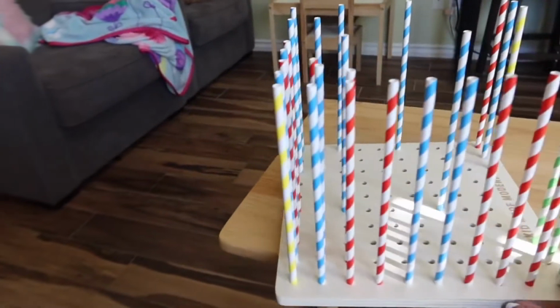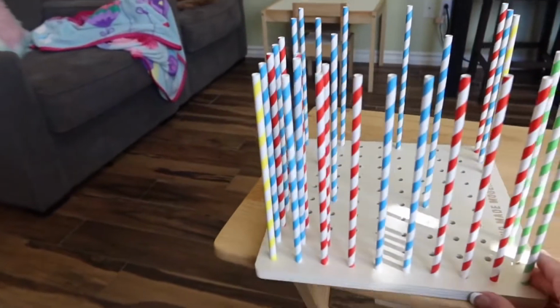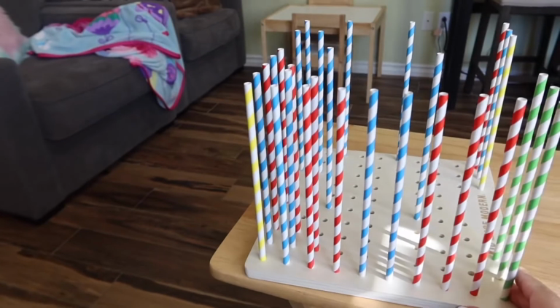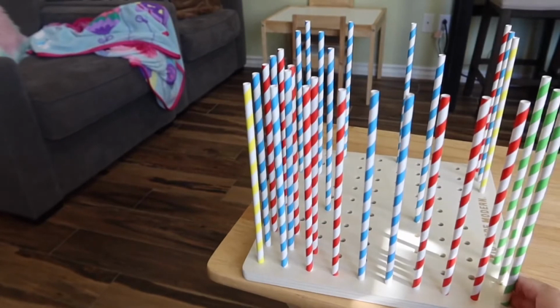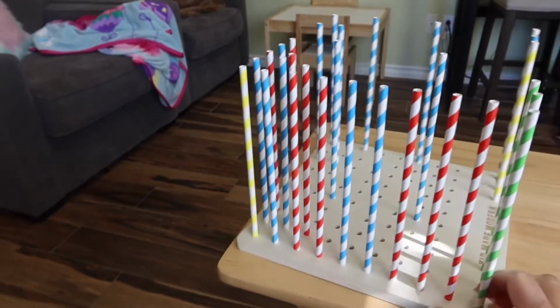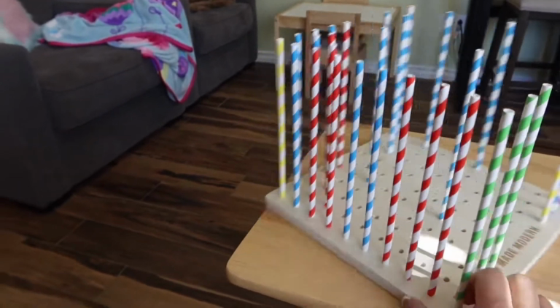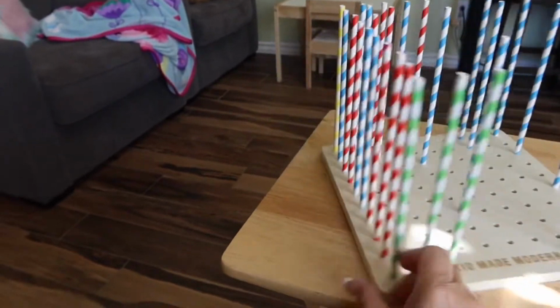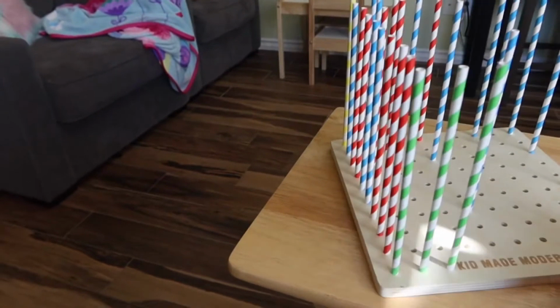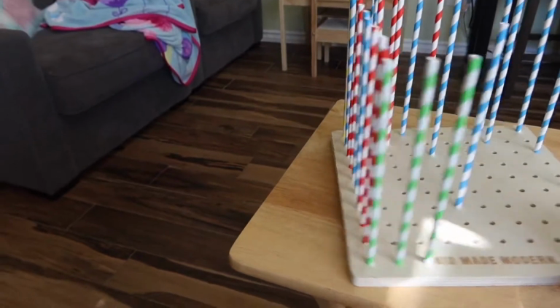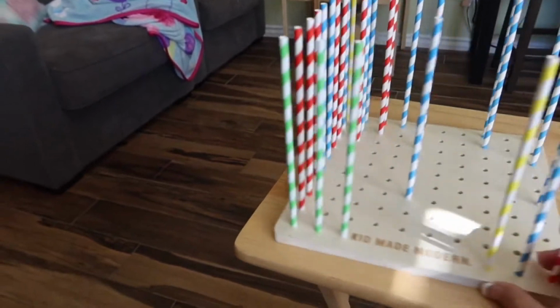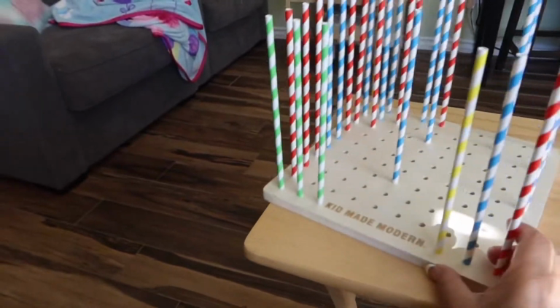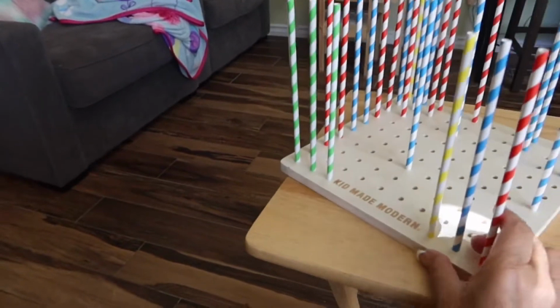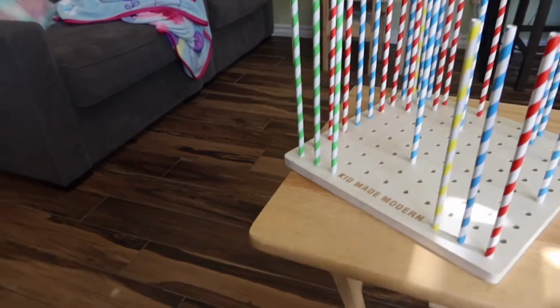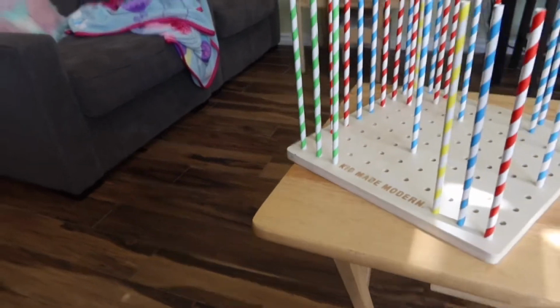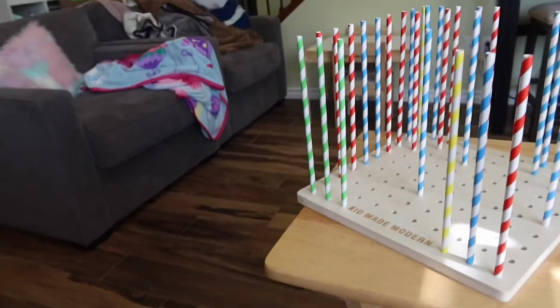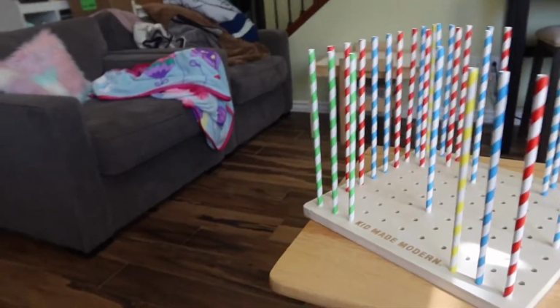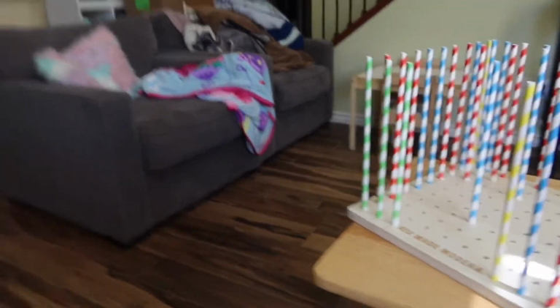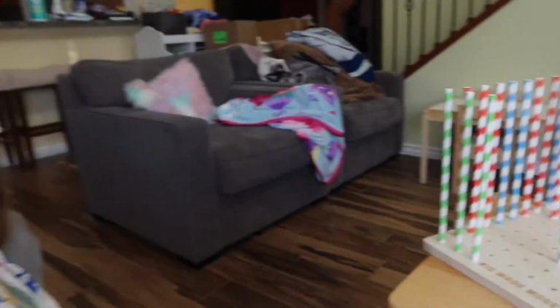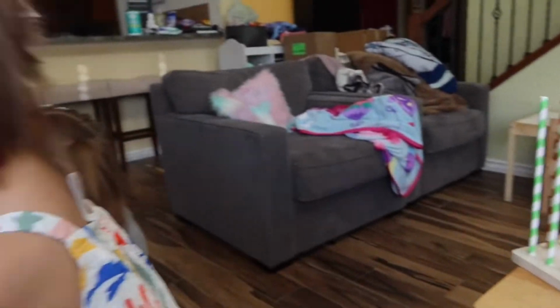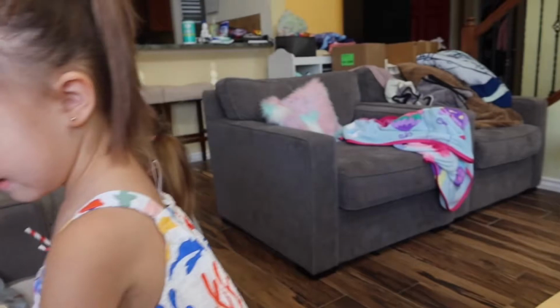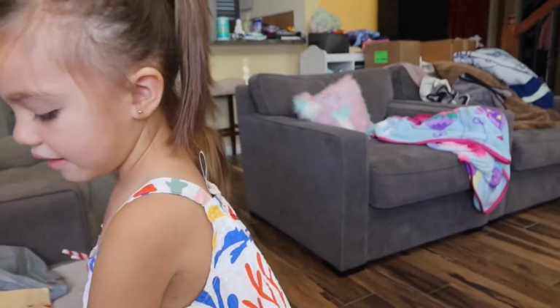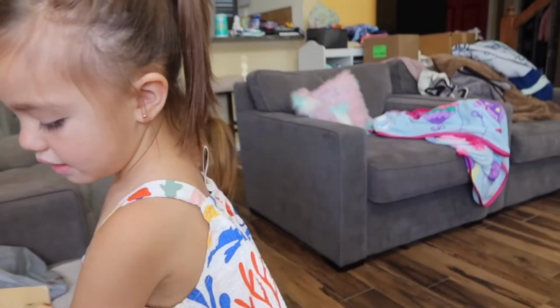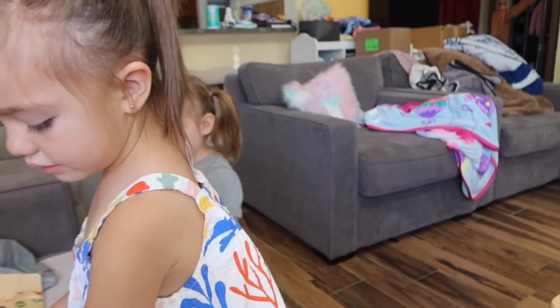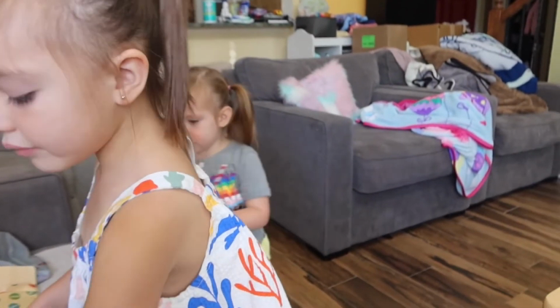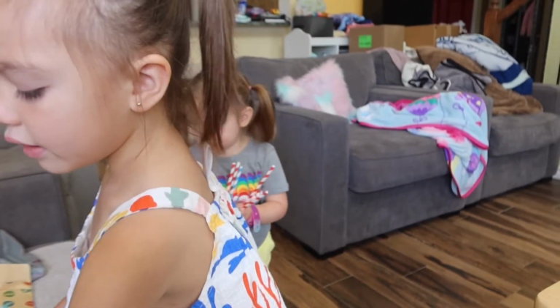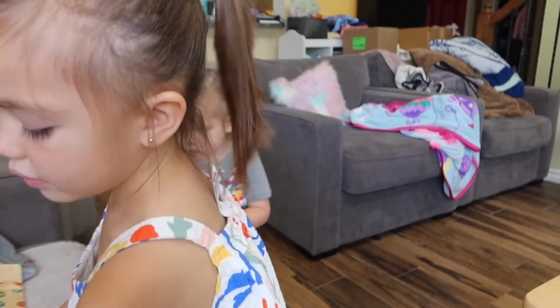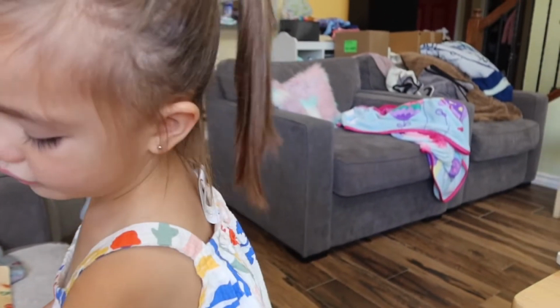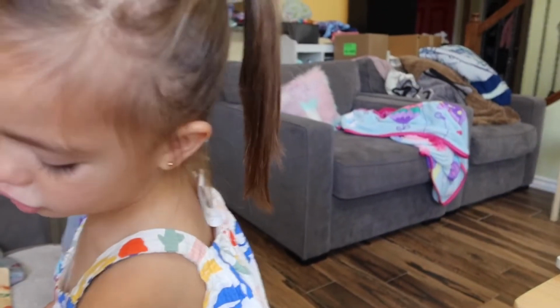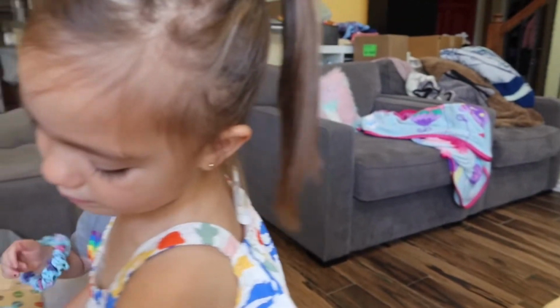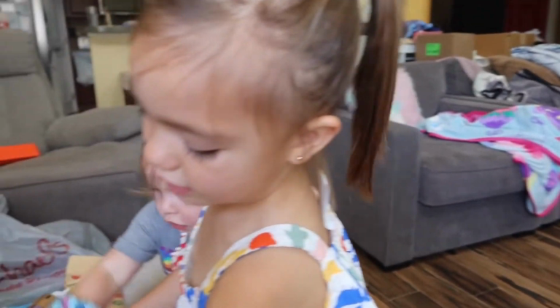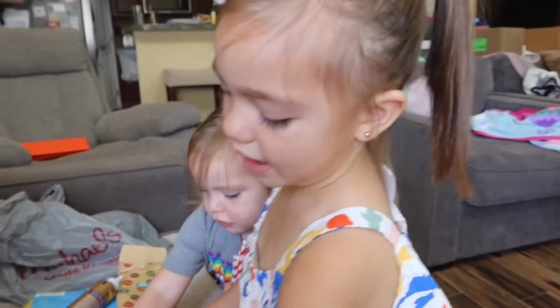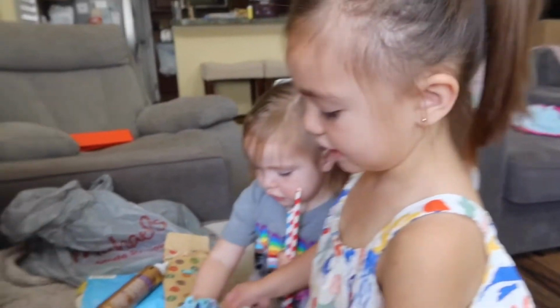And these are the beads that we put in. First you have to put all the straws in first, and then we can do the beads, and then these.